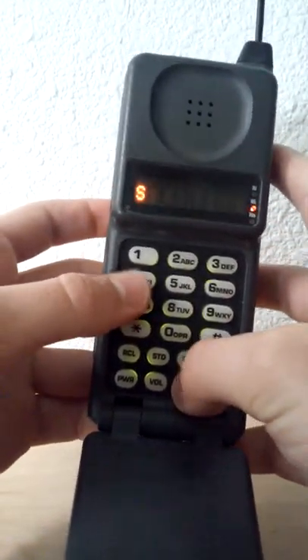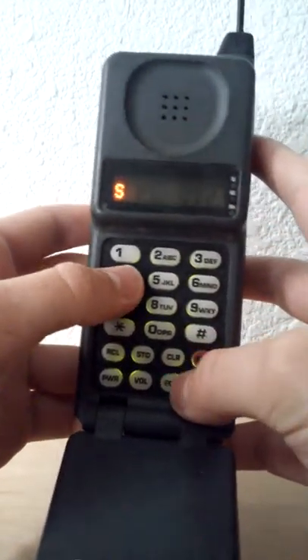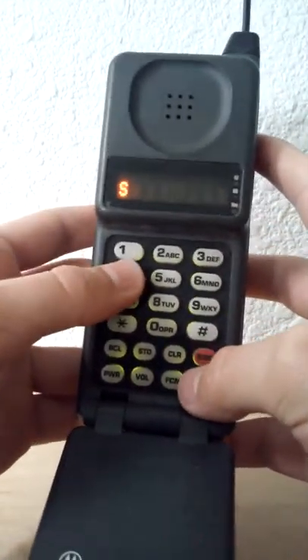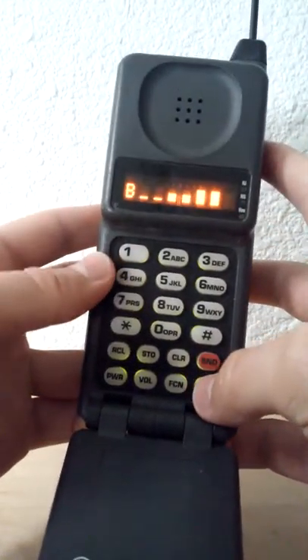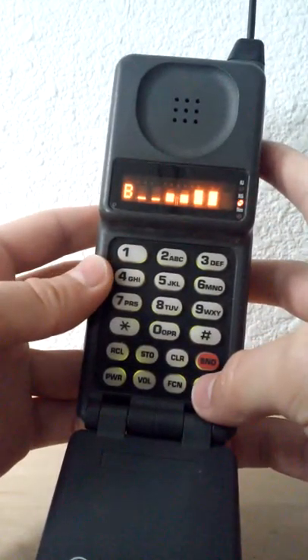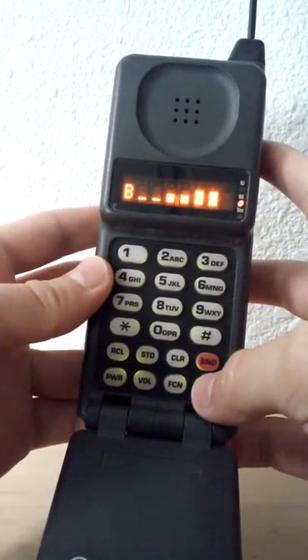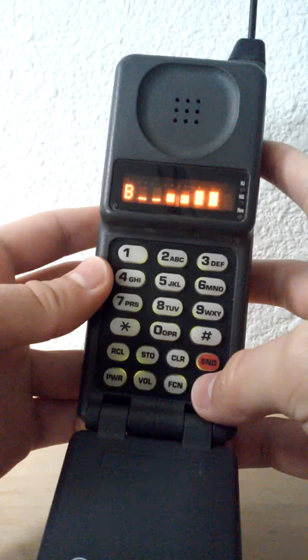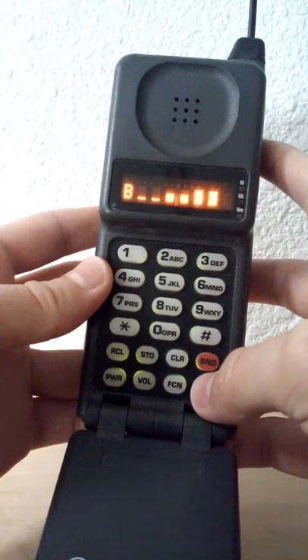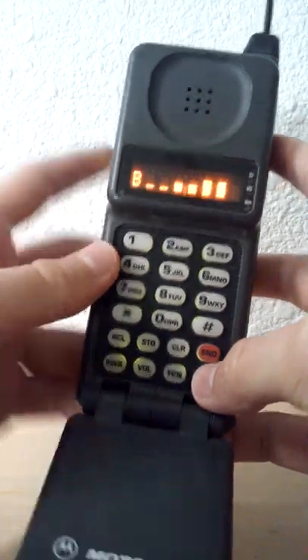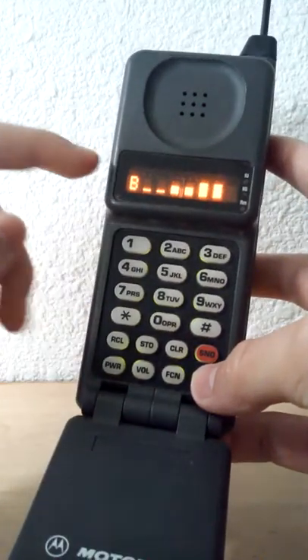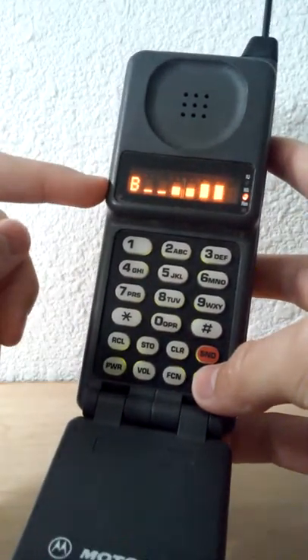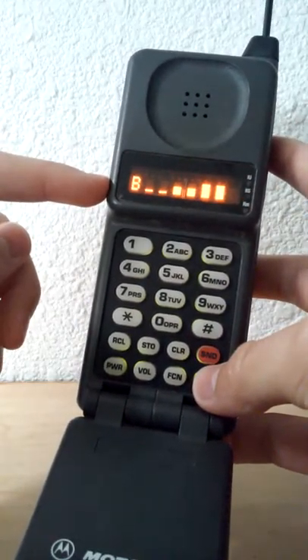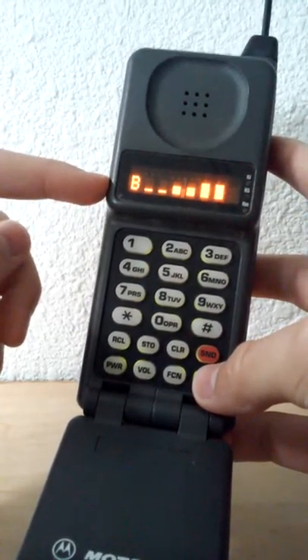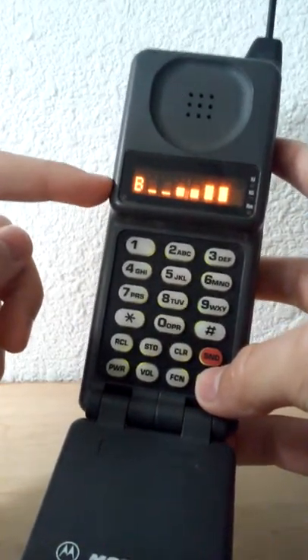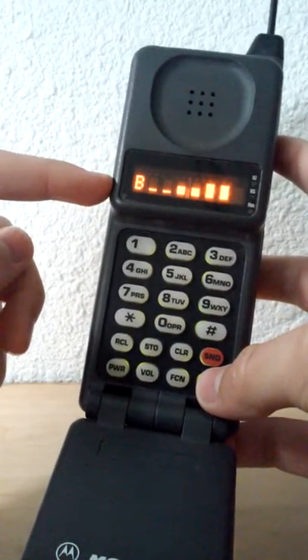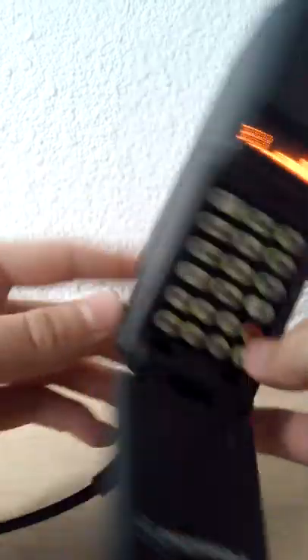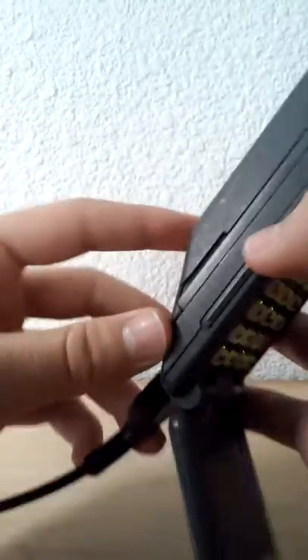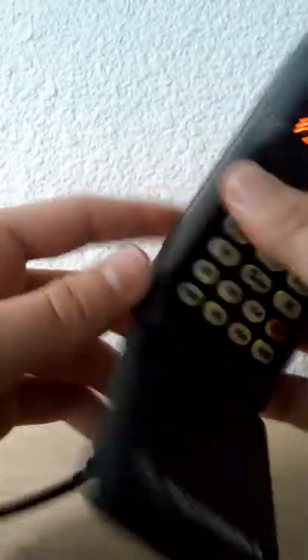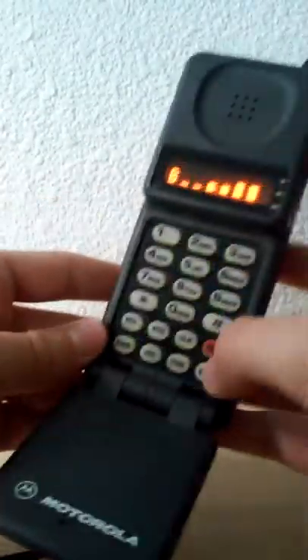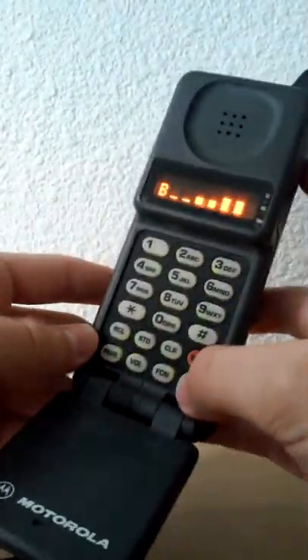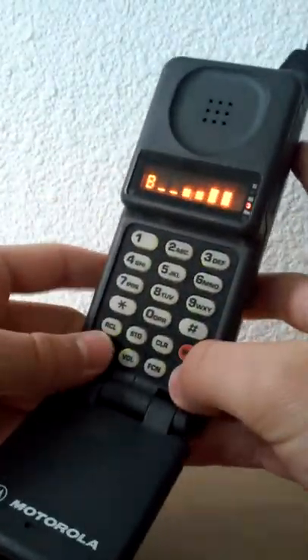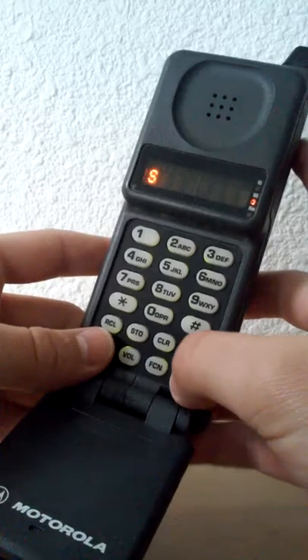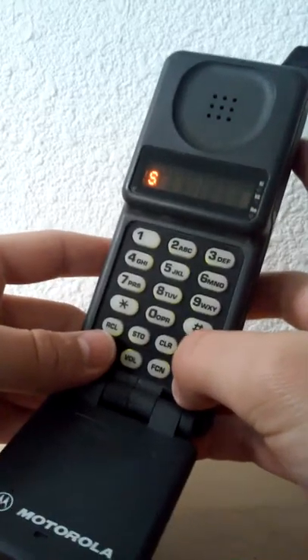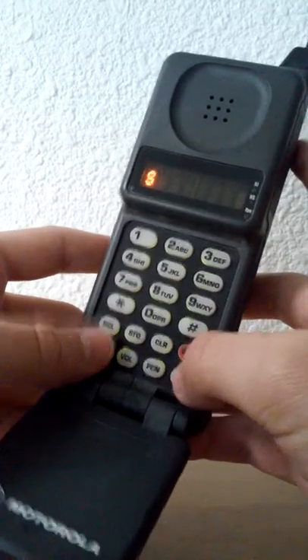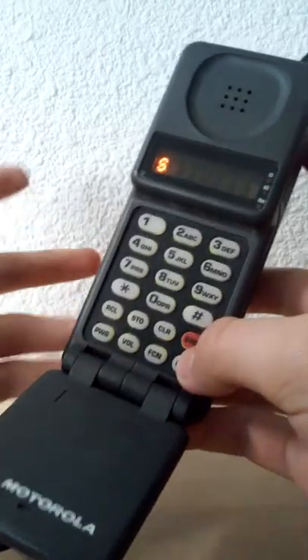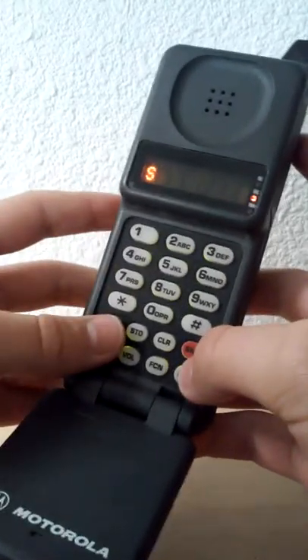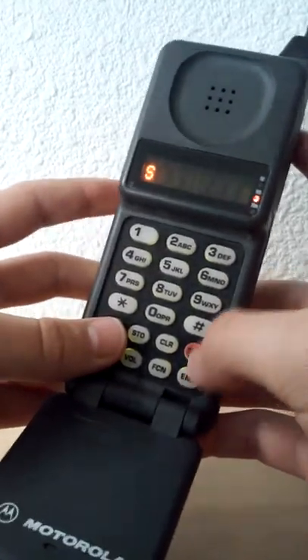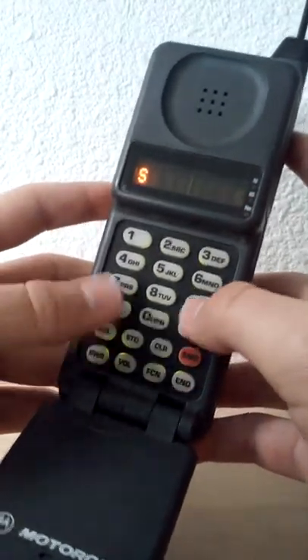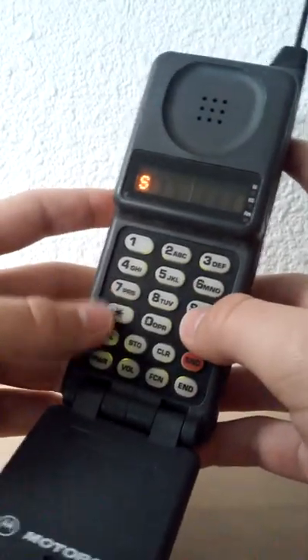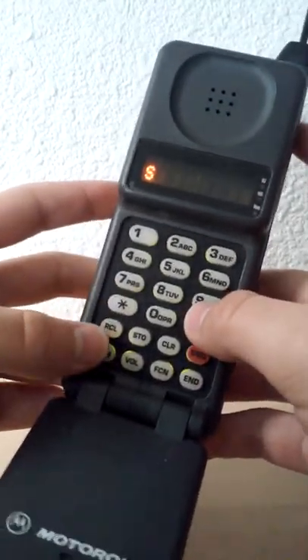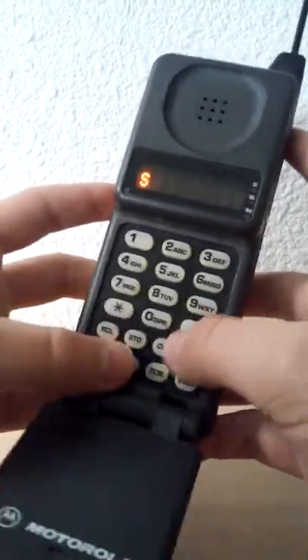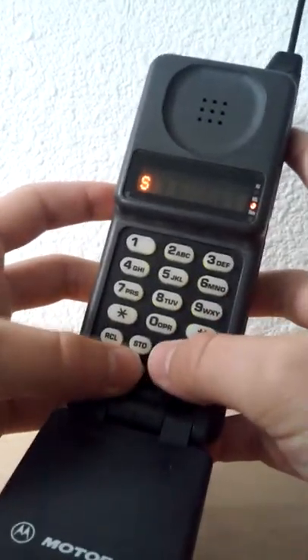Press Function 4 to view your battery meter. It shows full battery because it is currently plugged in. Then you press End and it goes back to normal phone use.